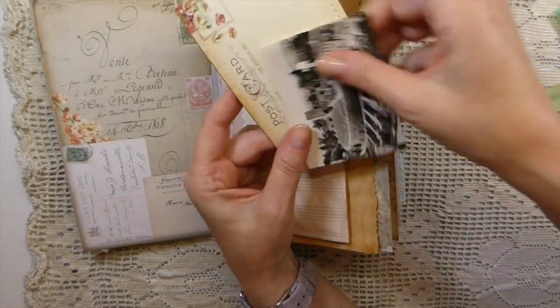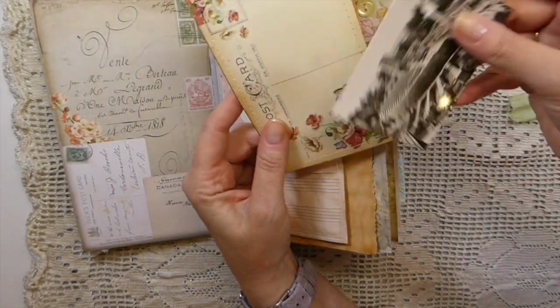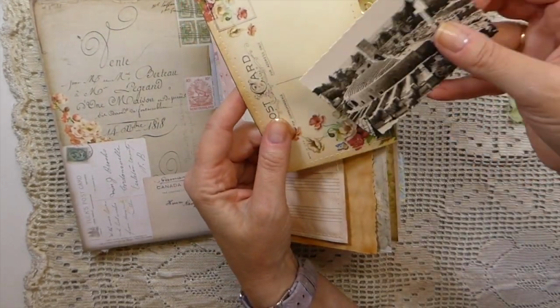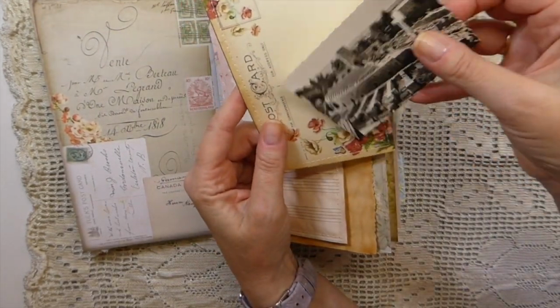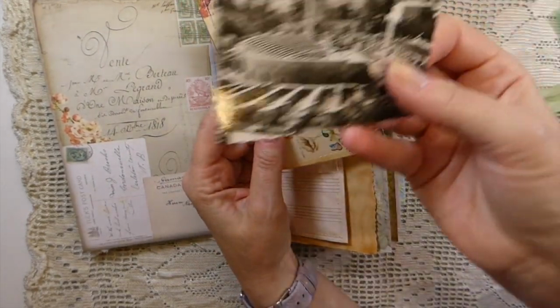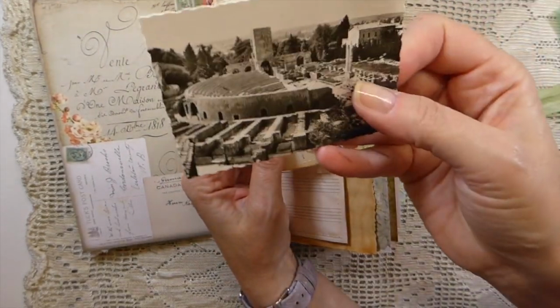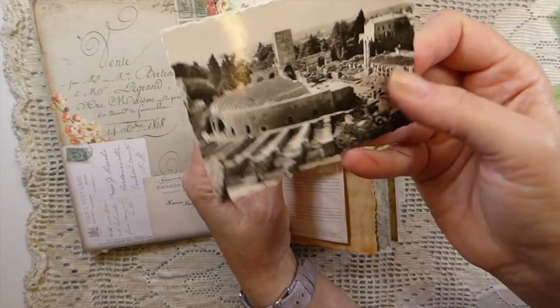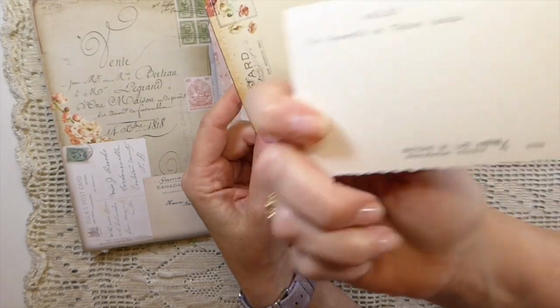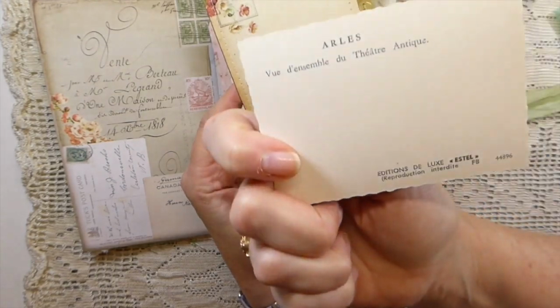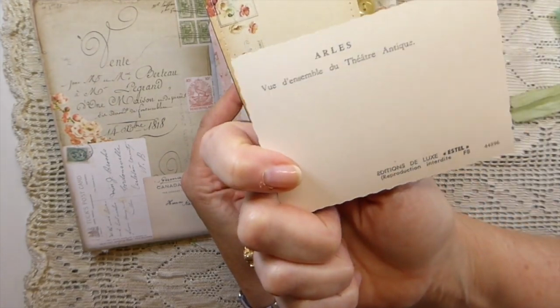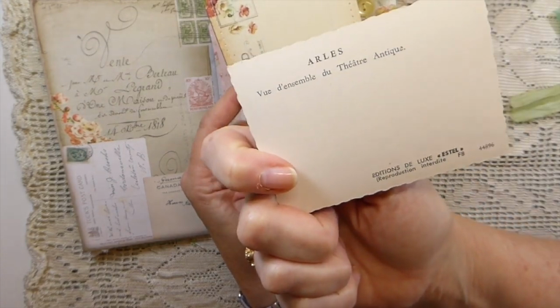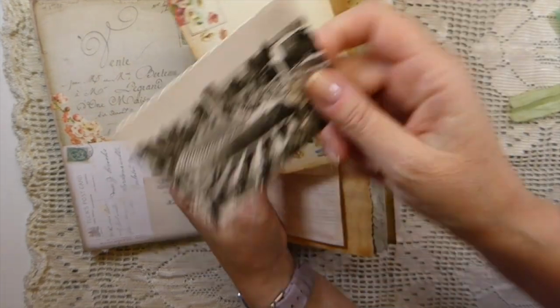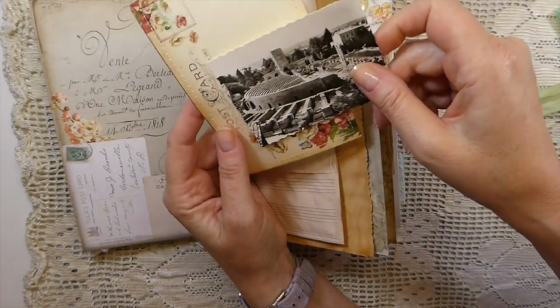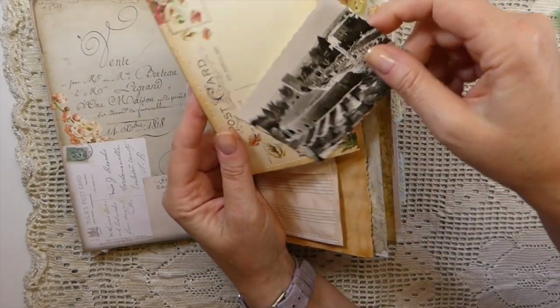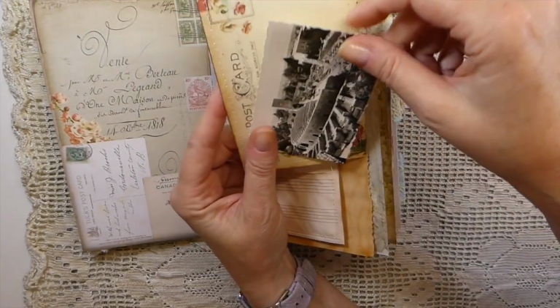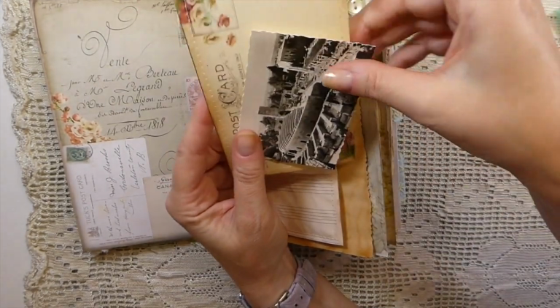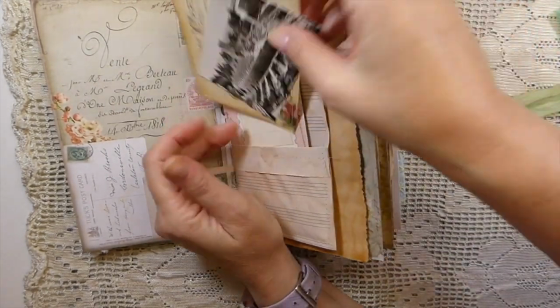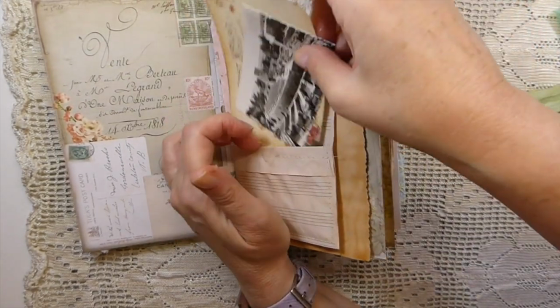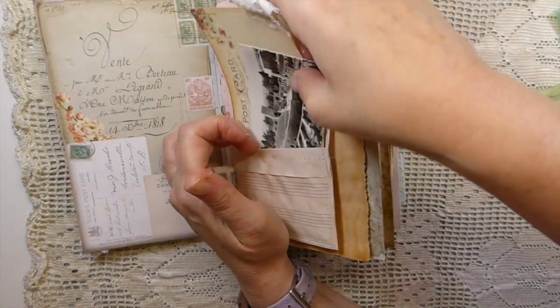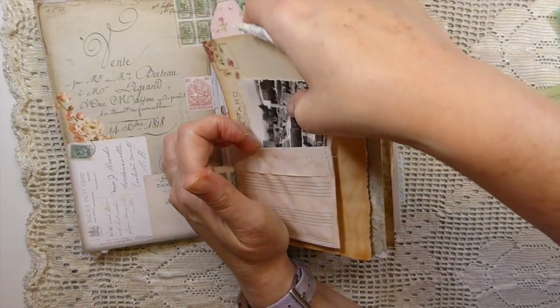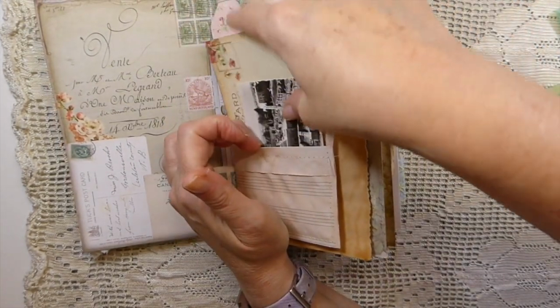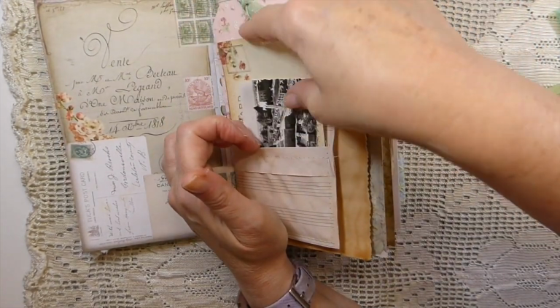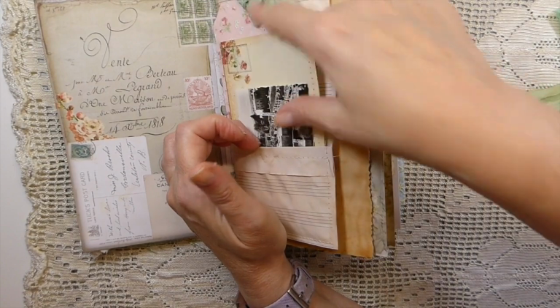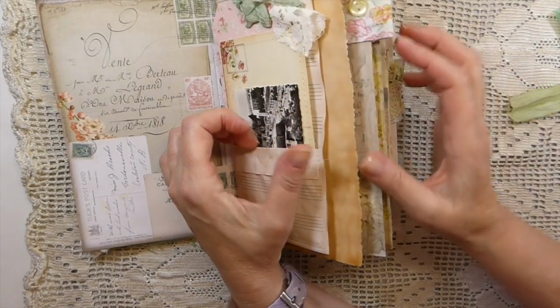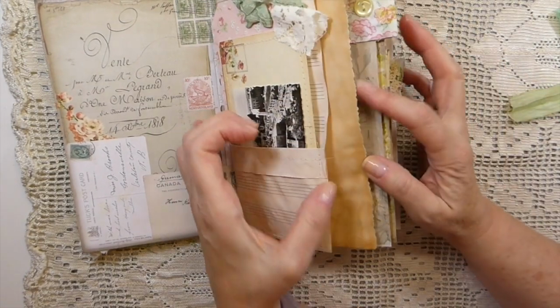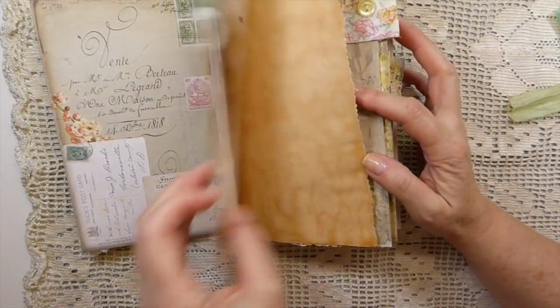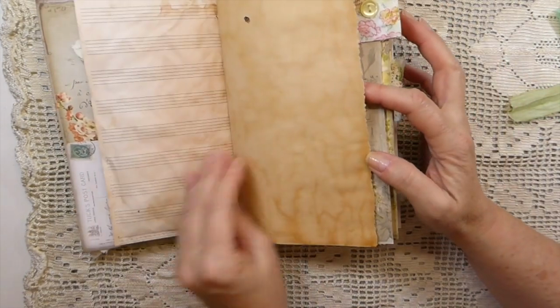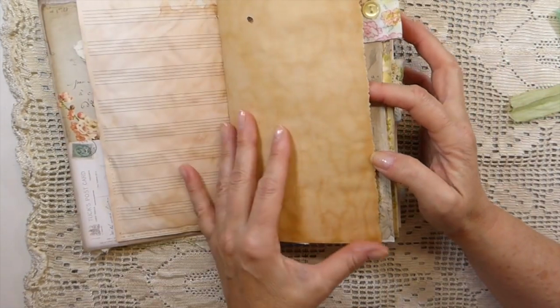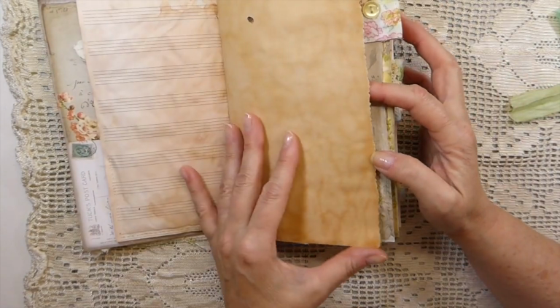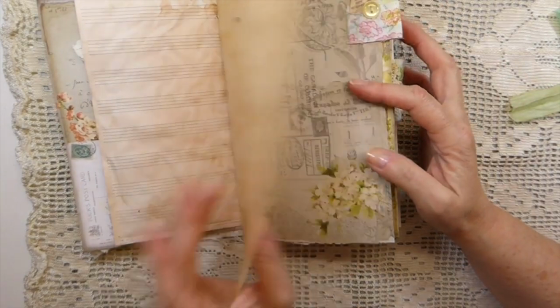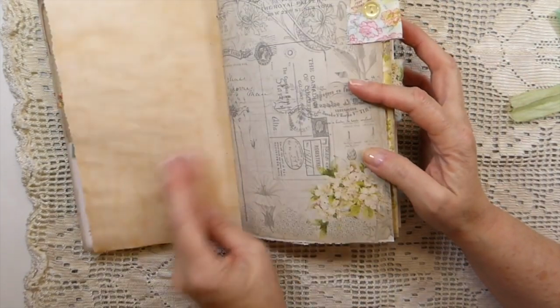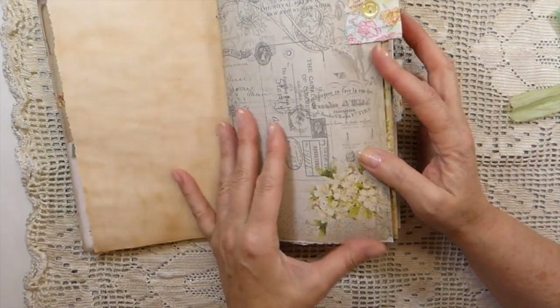It's just a real mix. This is an old, old little souvenir photo. Some stamping.